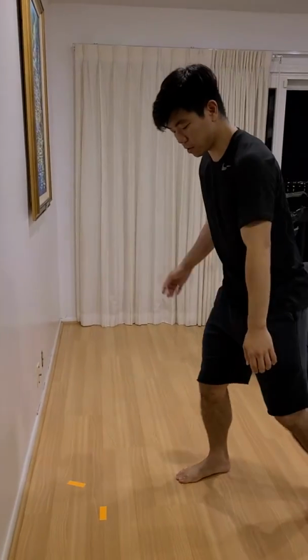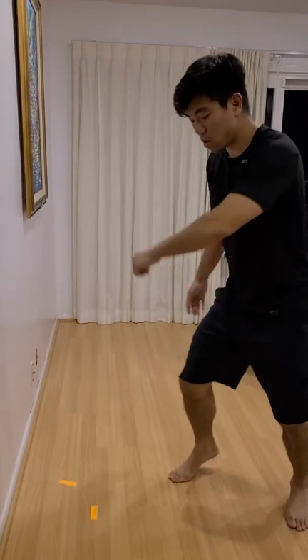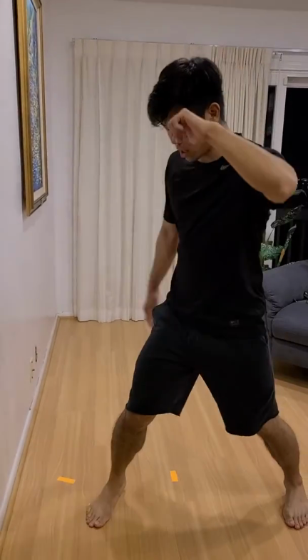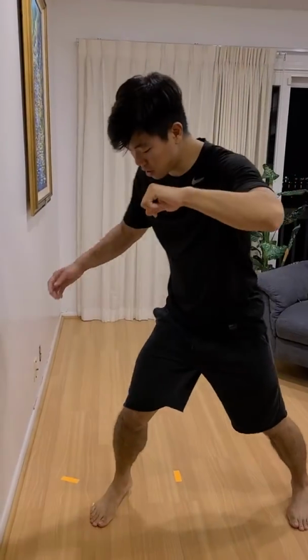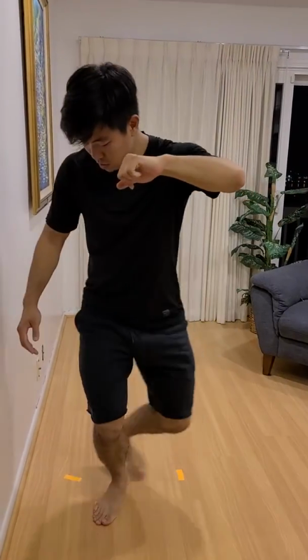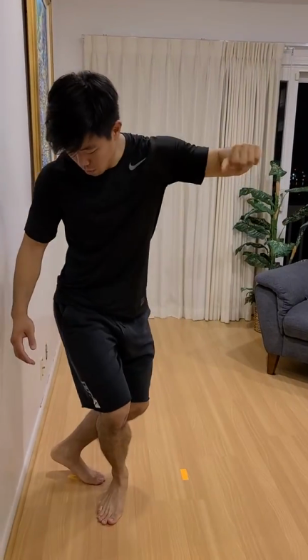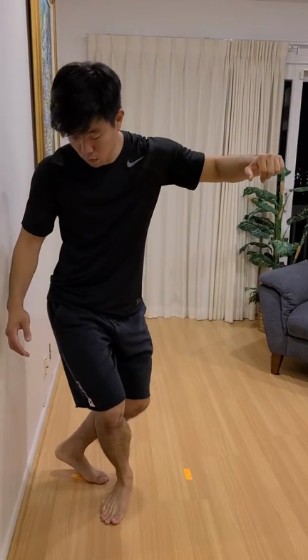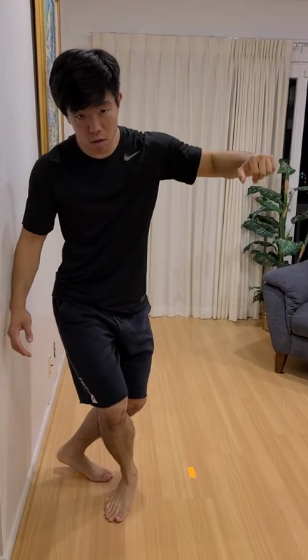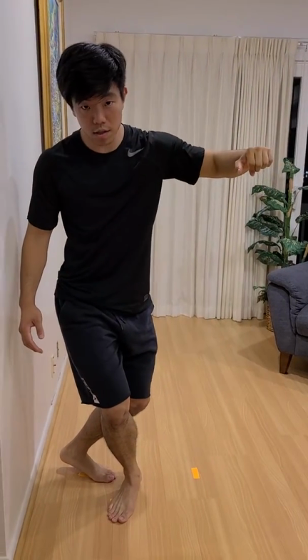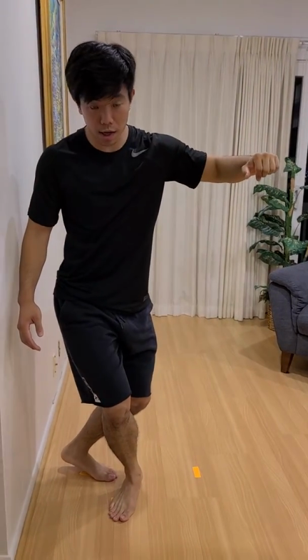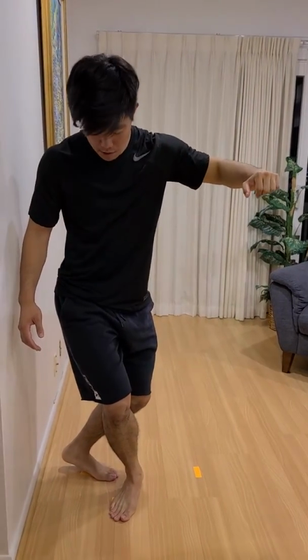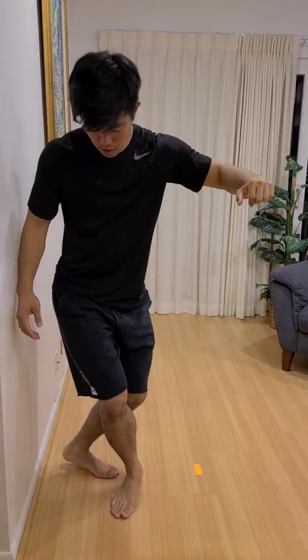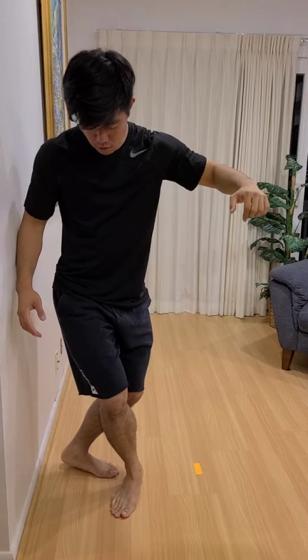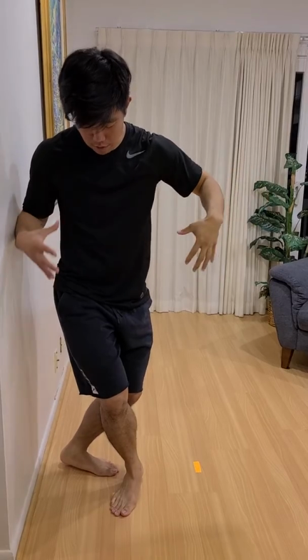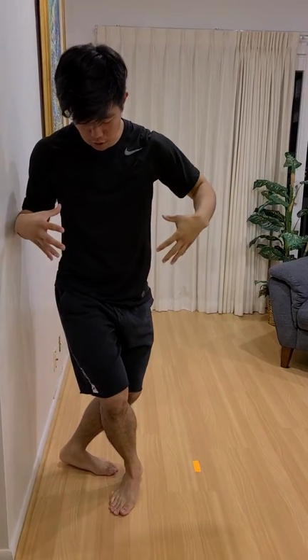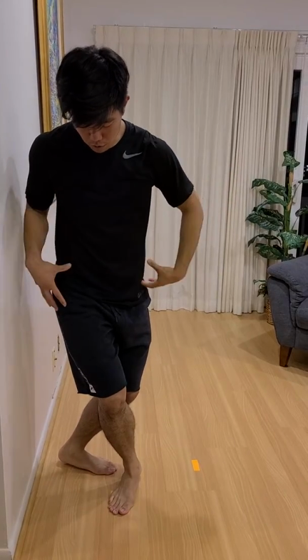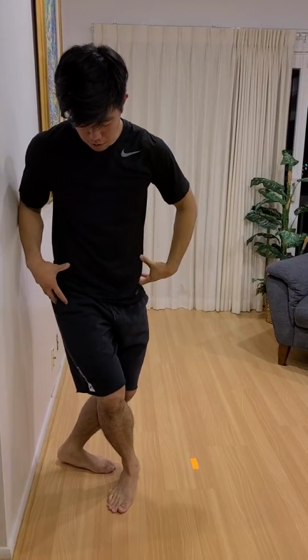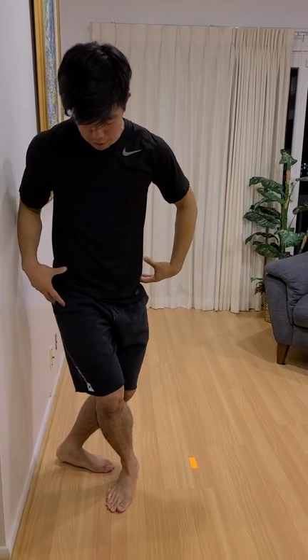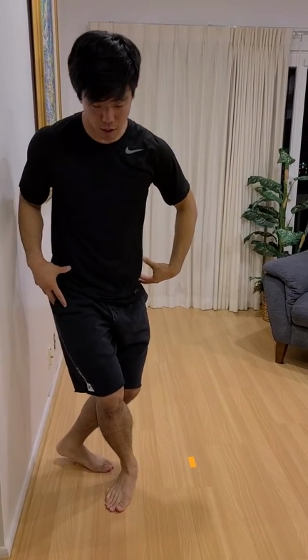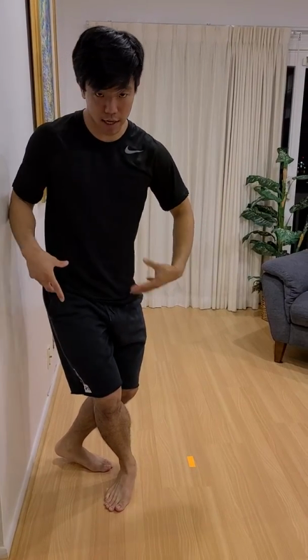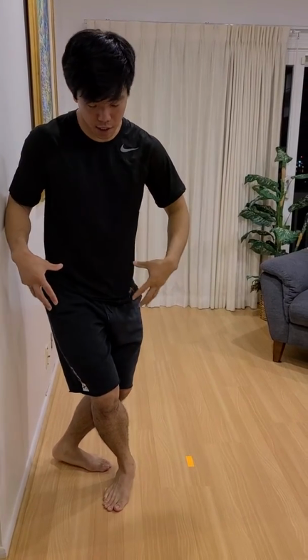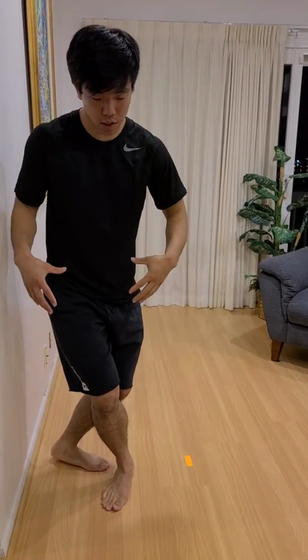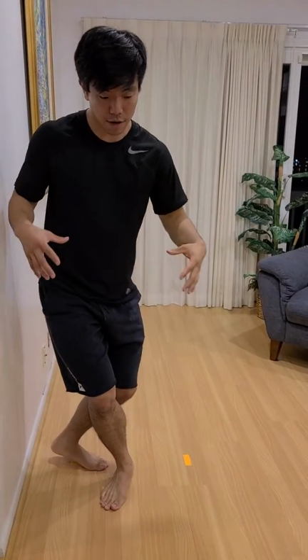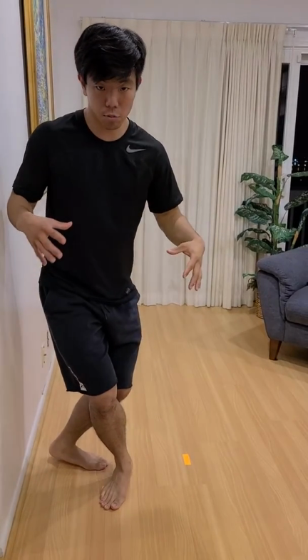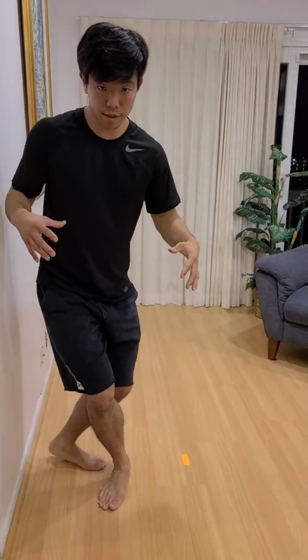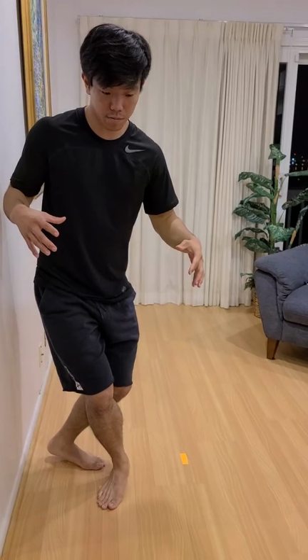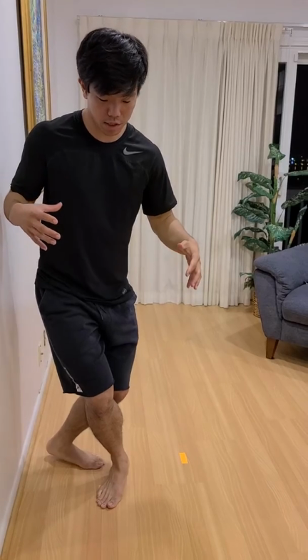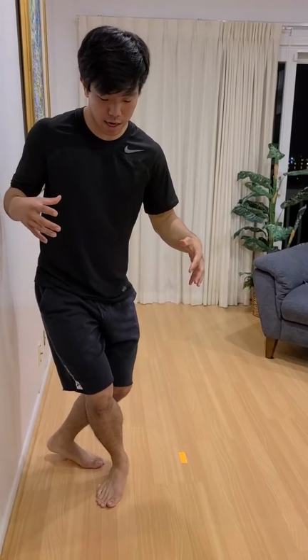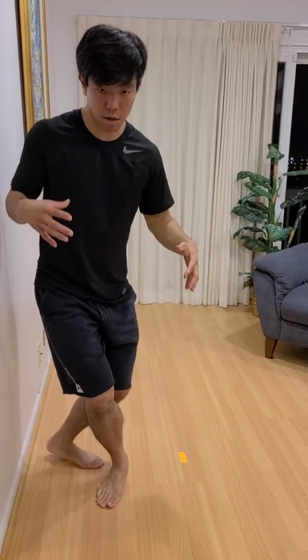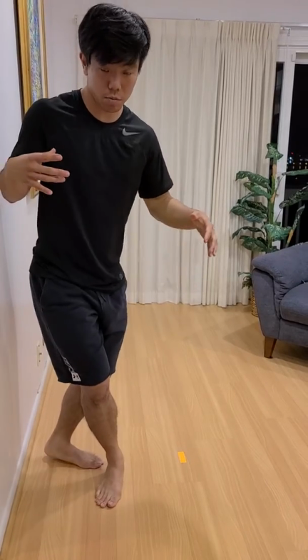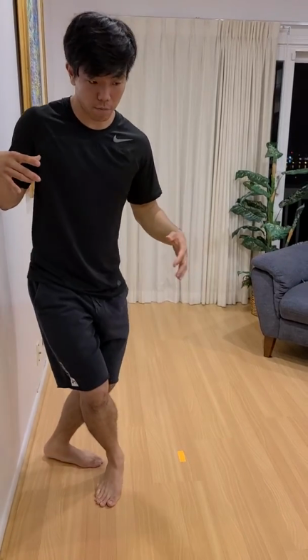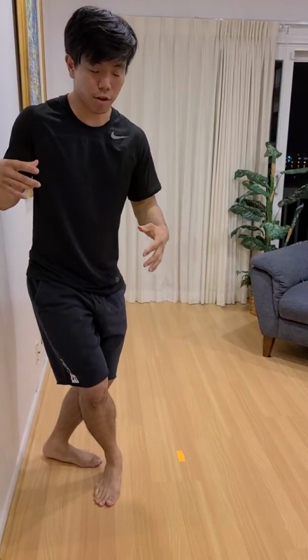One, two — just like that. As far as my hips and my knees, I have them a little bit bent because I need to be able to explode up for the finish.